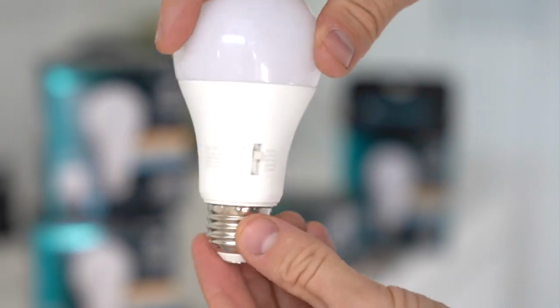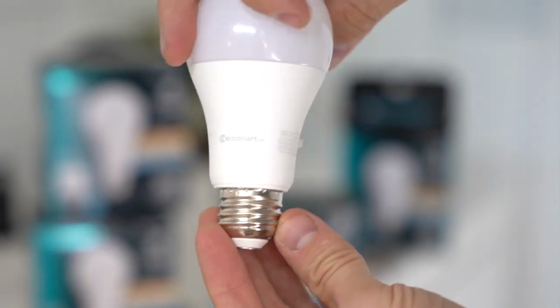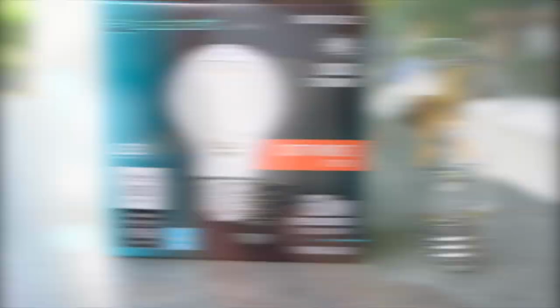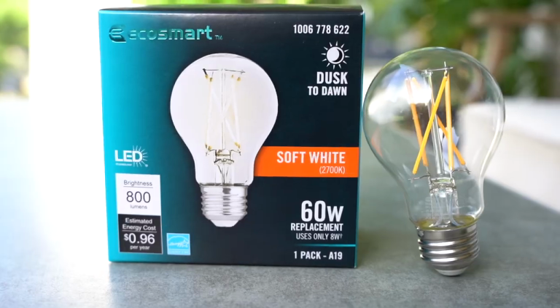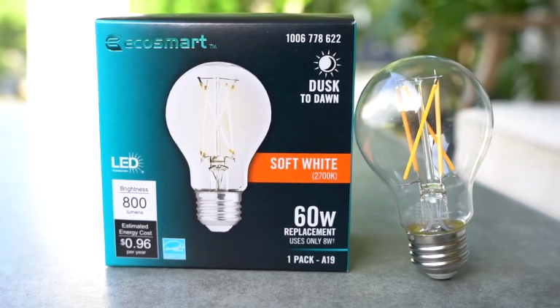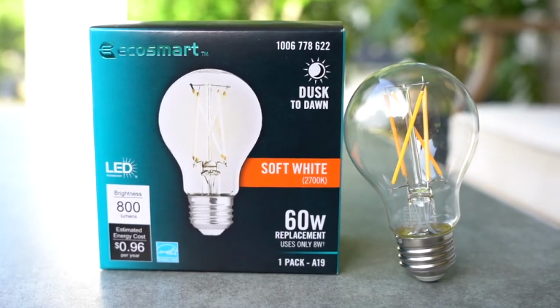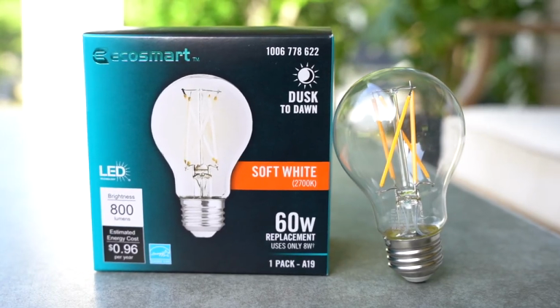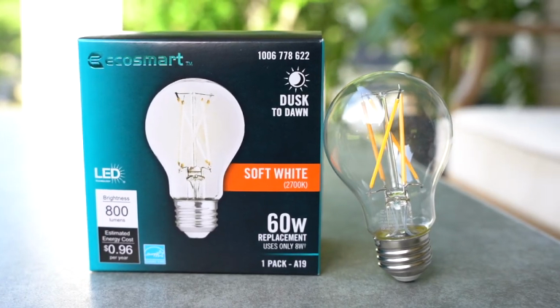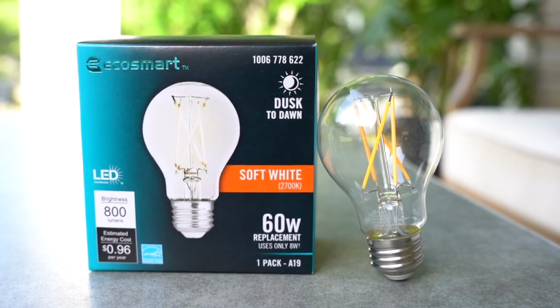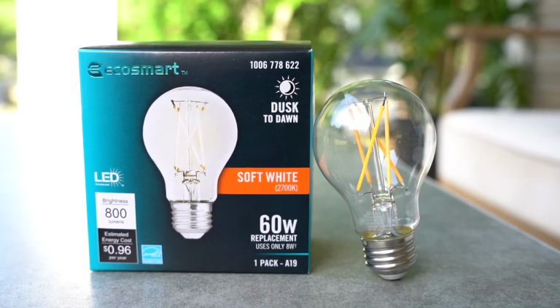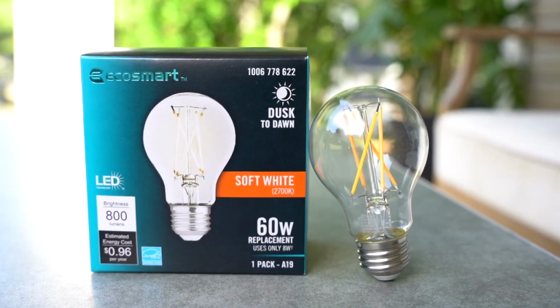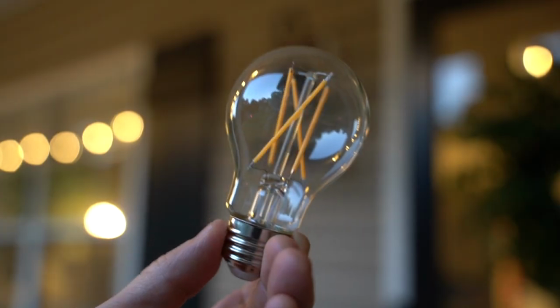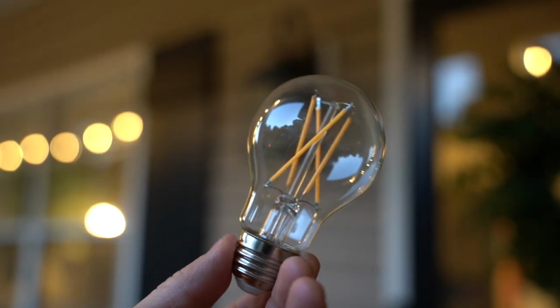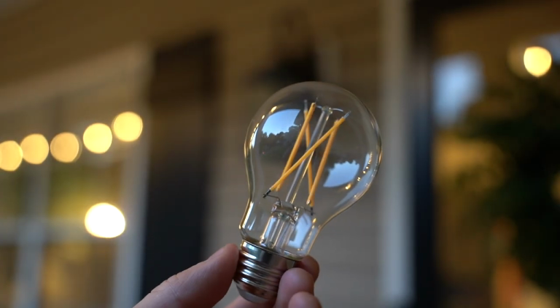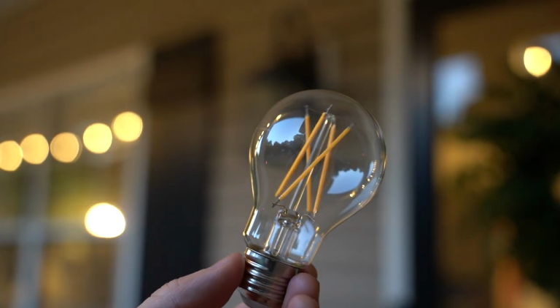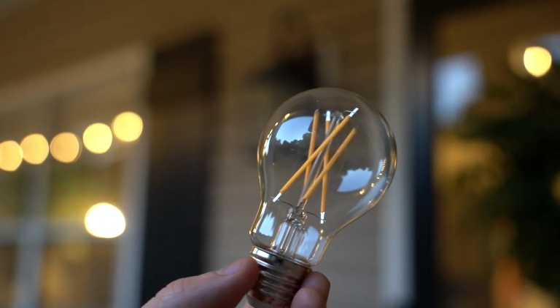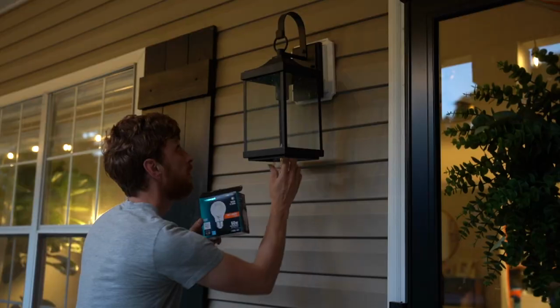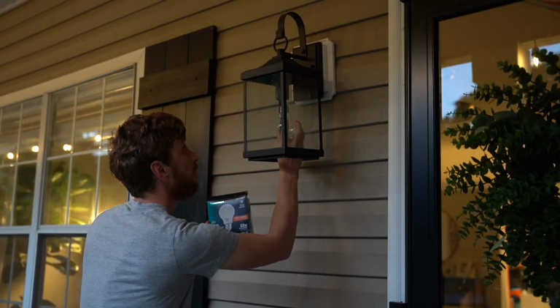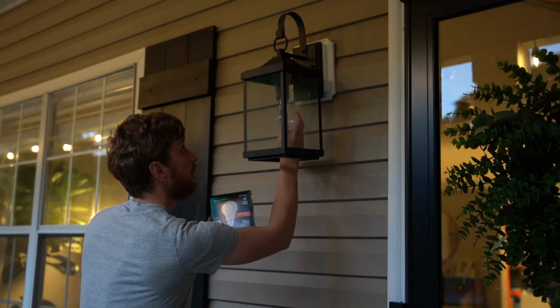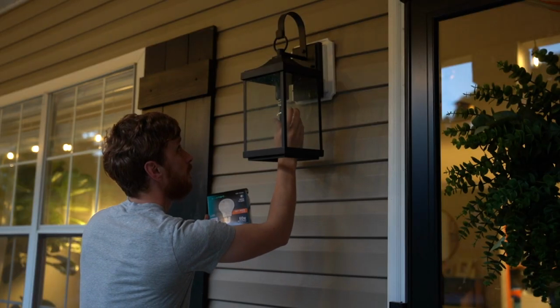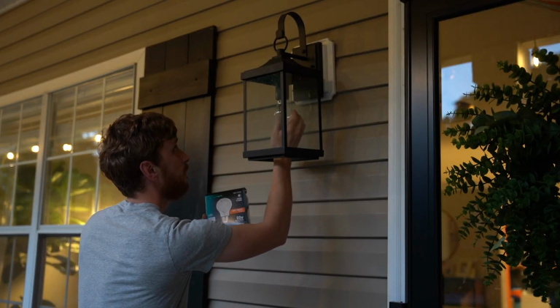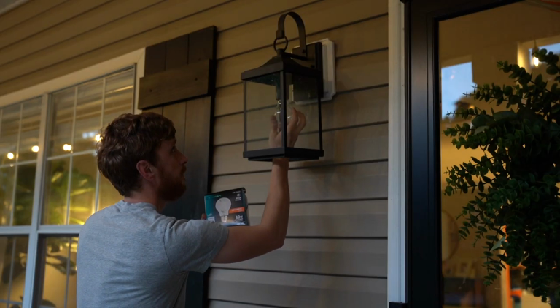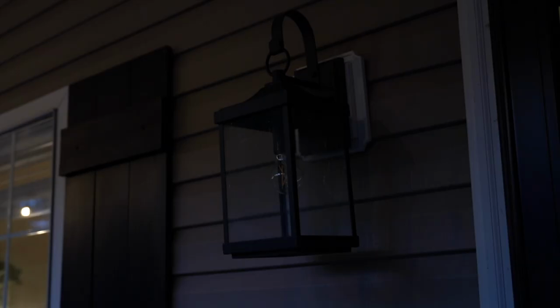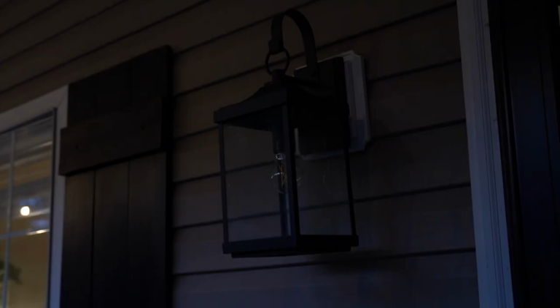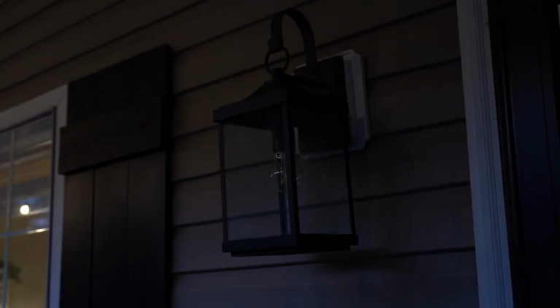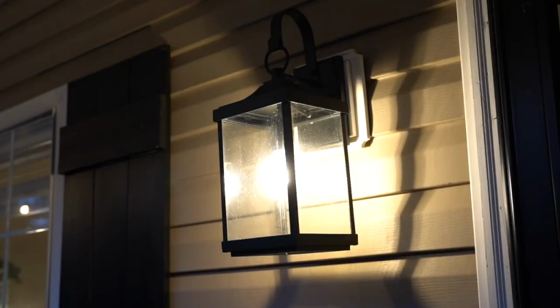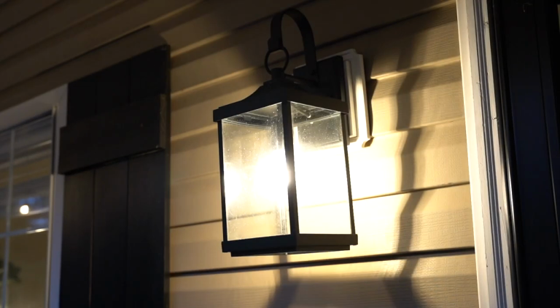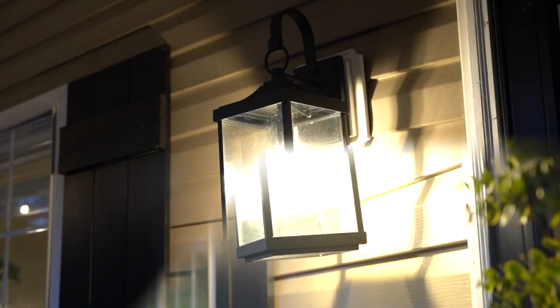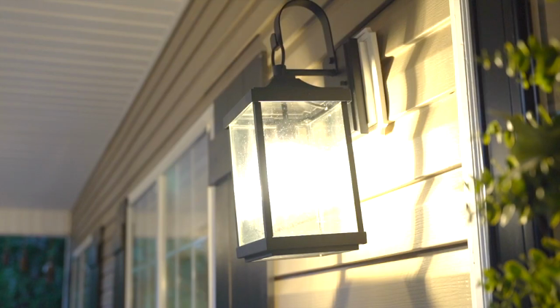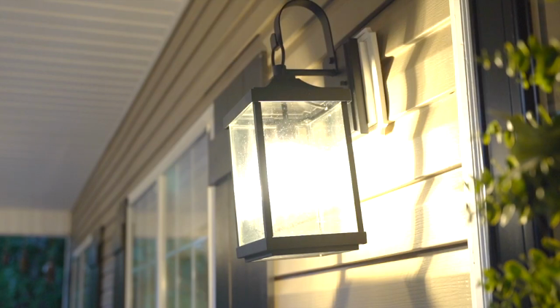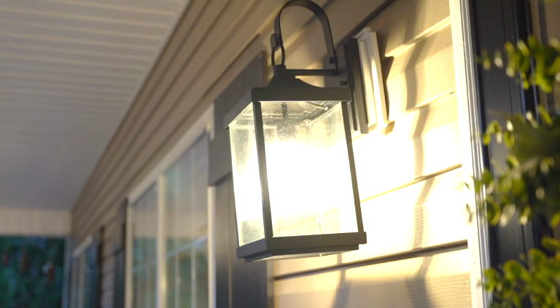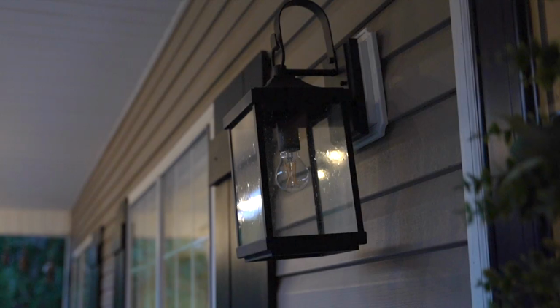The first bulb I'll feature is a great option if you want to use it in a fixture where the light comes on automatically at dusk, stays on during the night, and then turns off automatically at dawn.